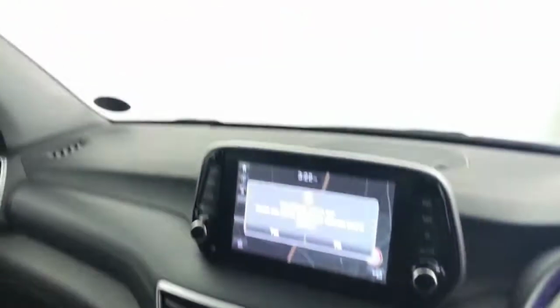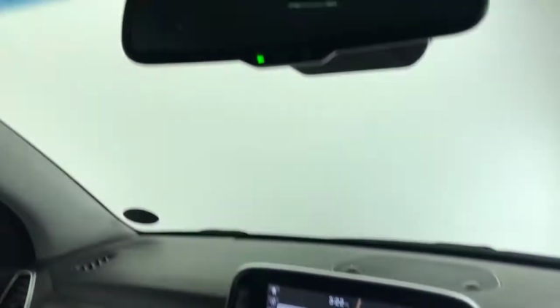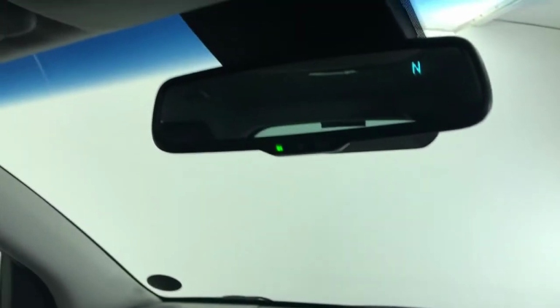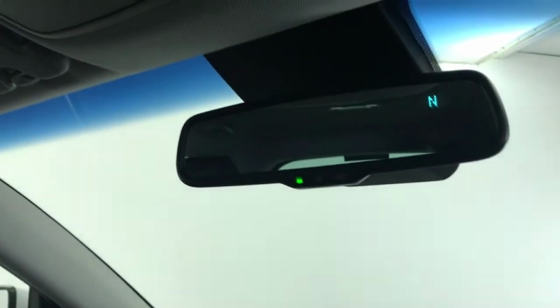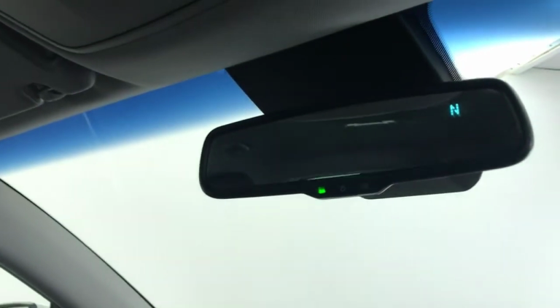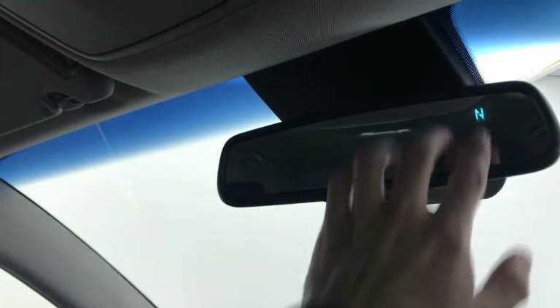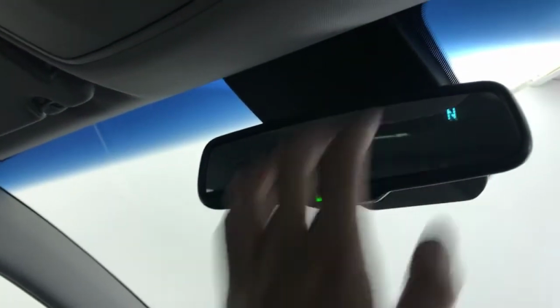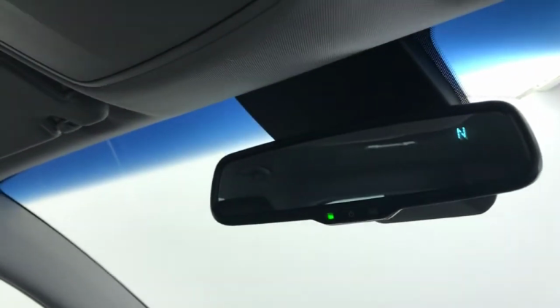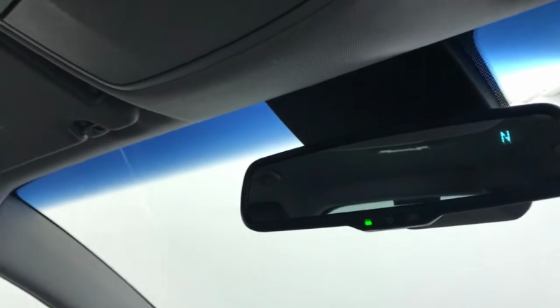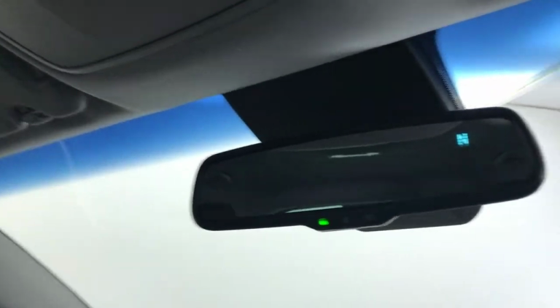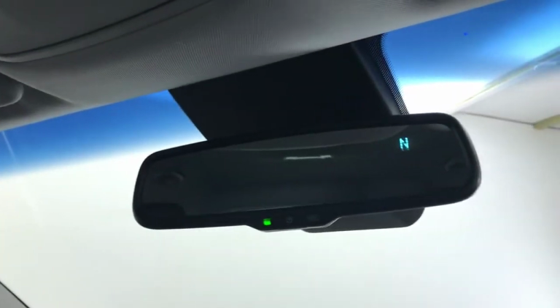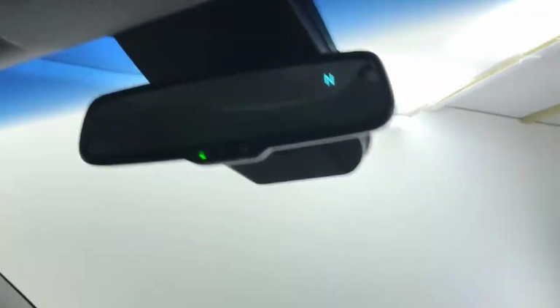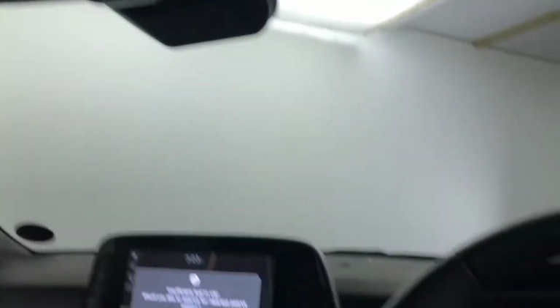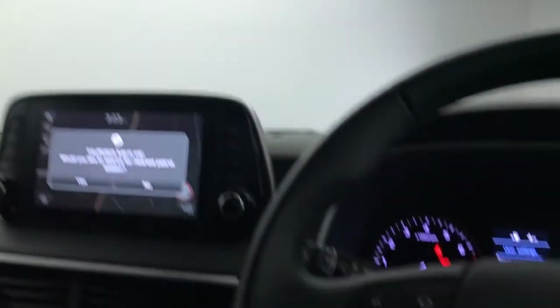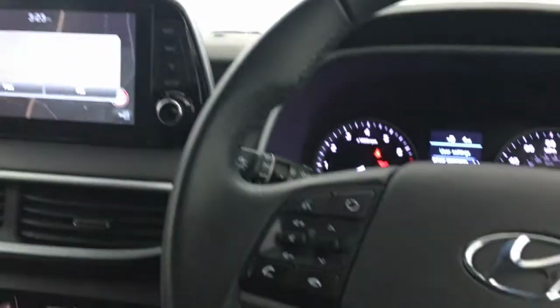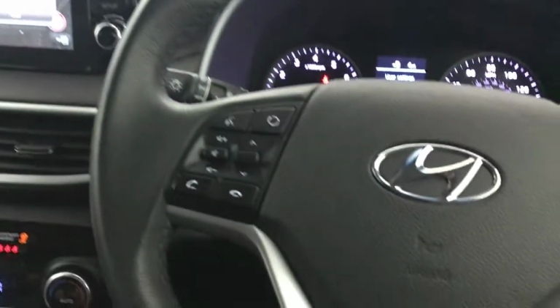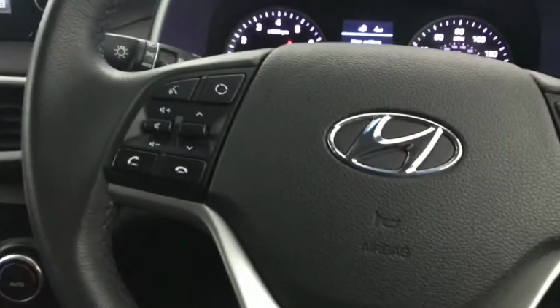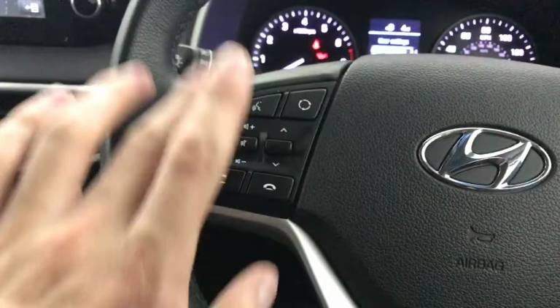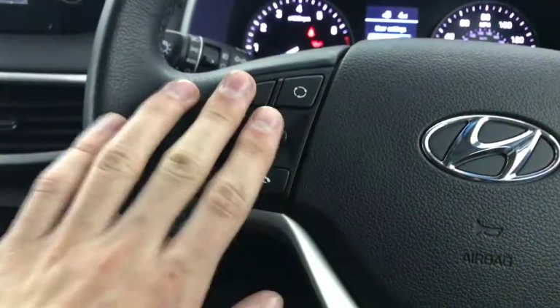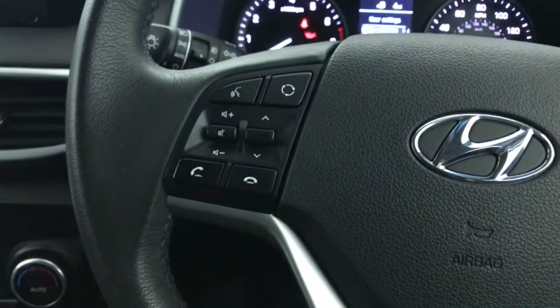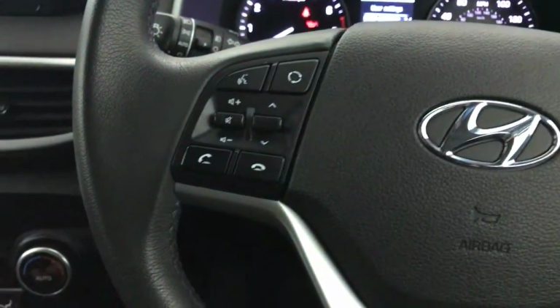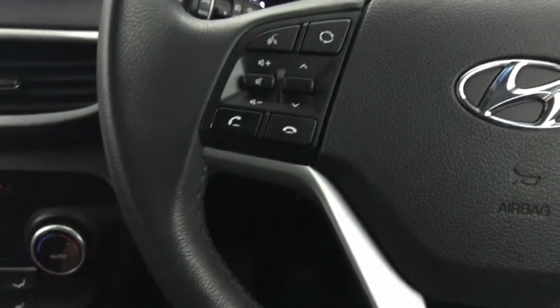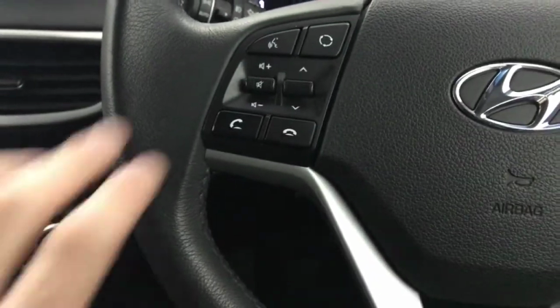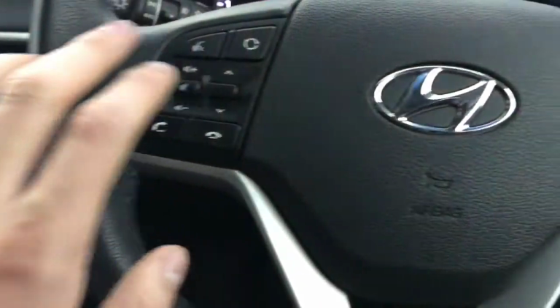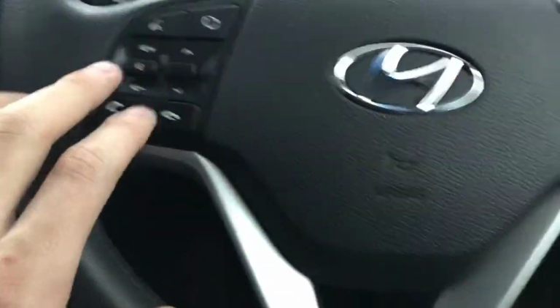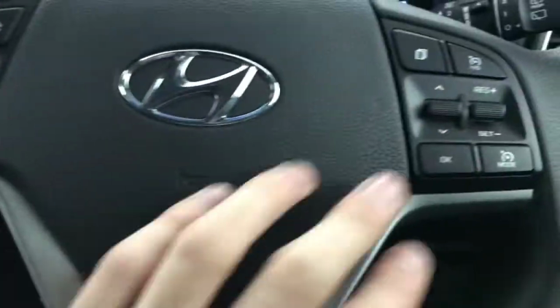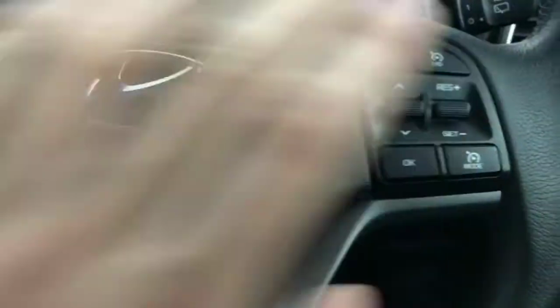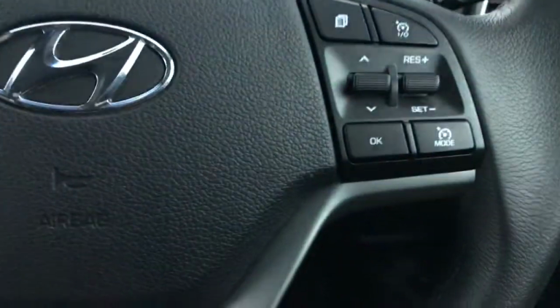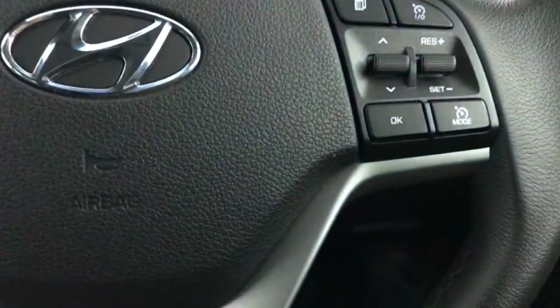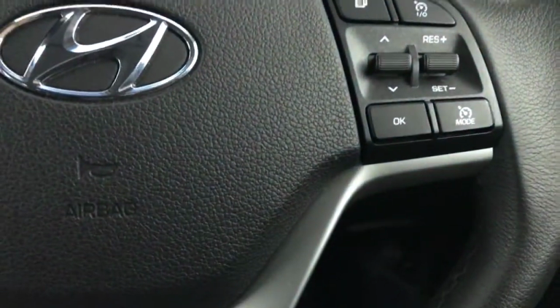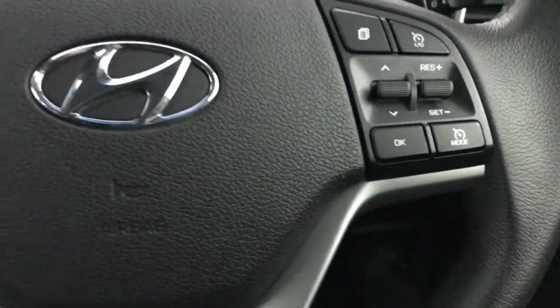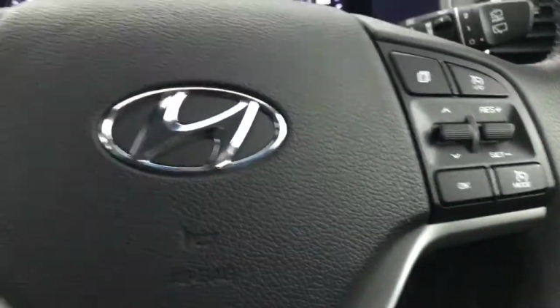You've got an auto-dimming rearview mirror which also tells you what way you're heading. You've got a multifunctional steering wheel — voice control on this side and cruise control and speed limiter on that side.